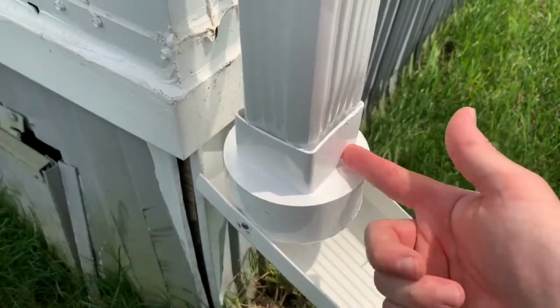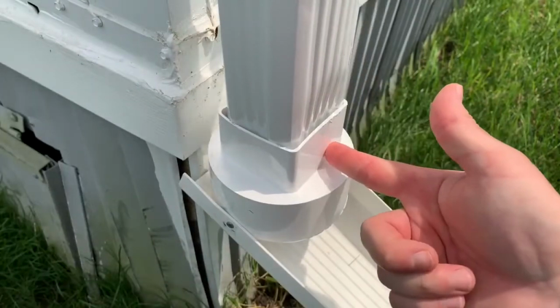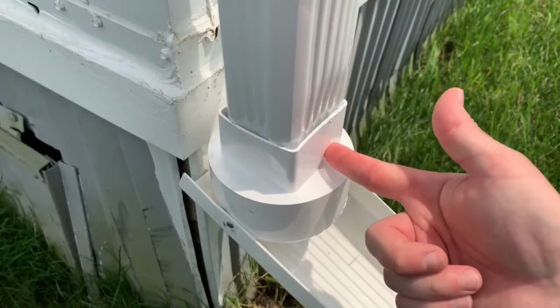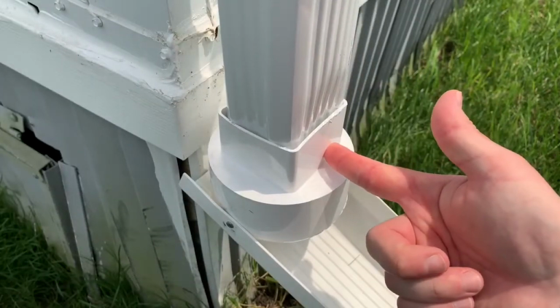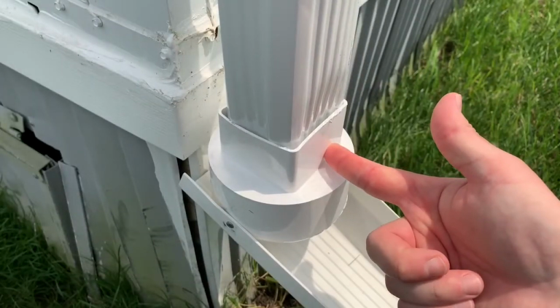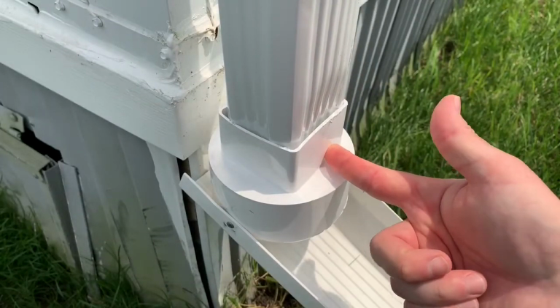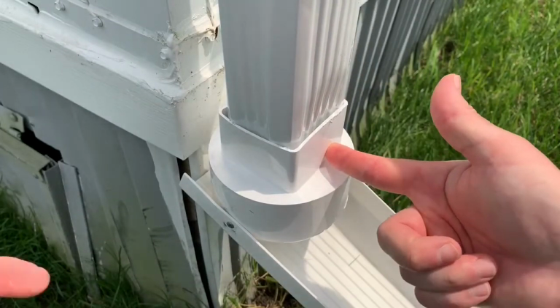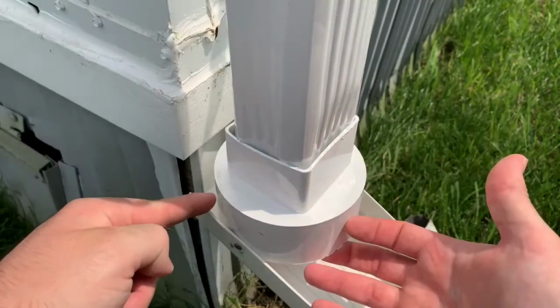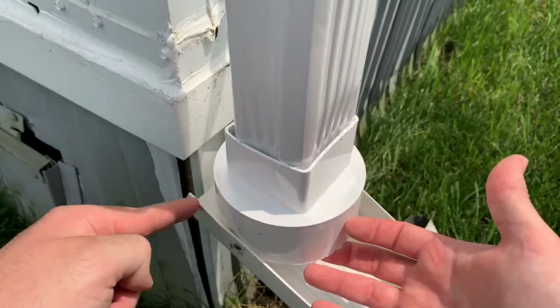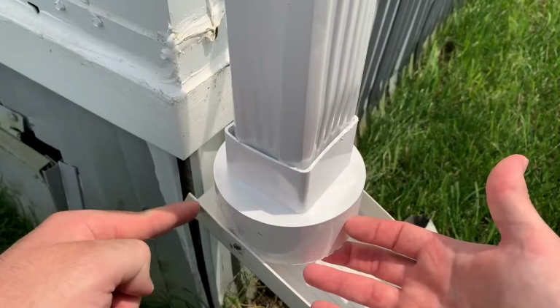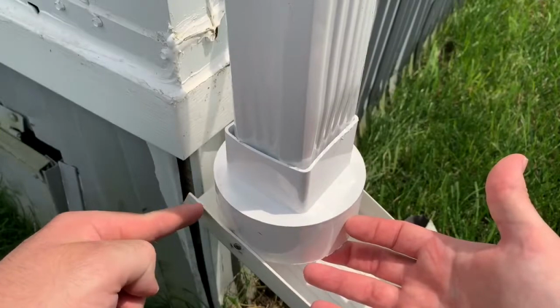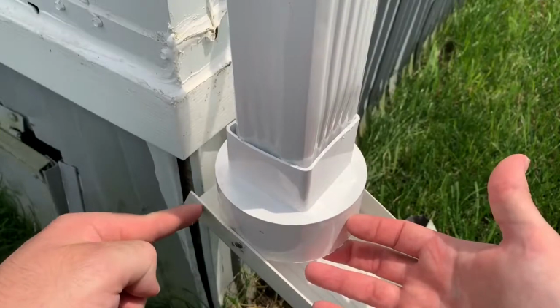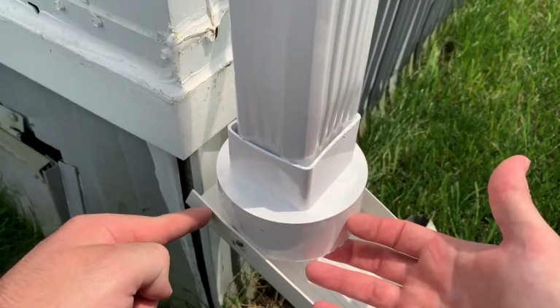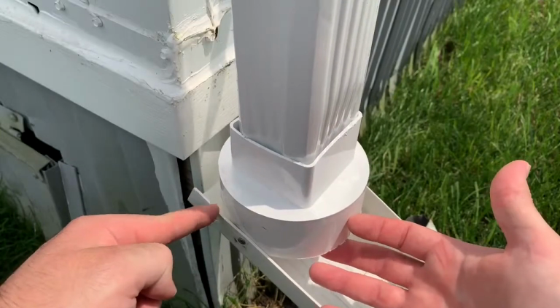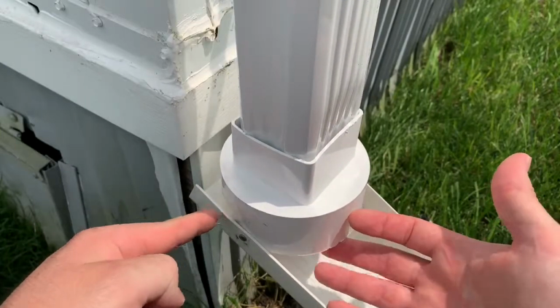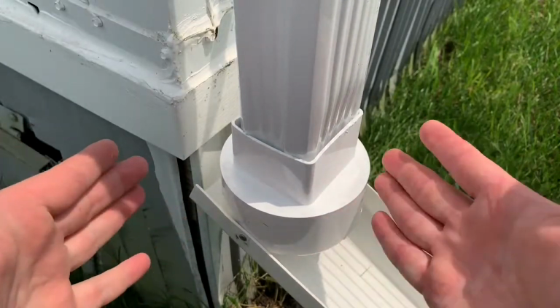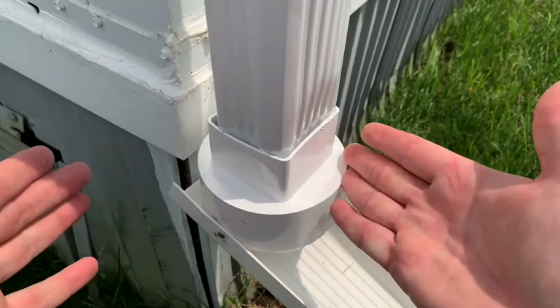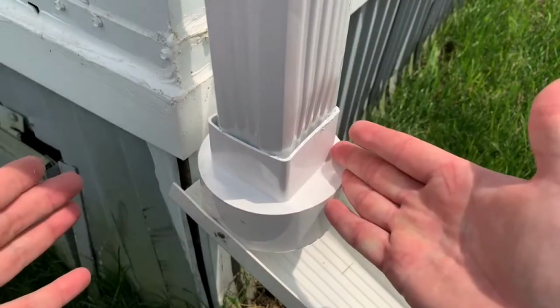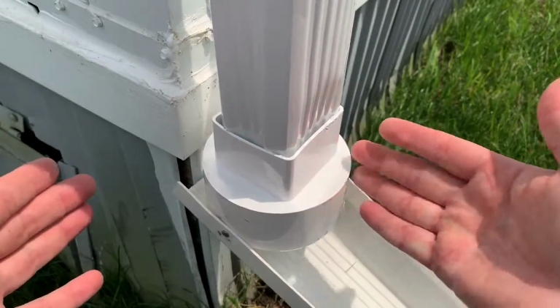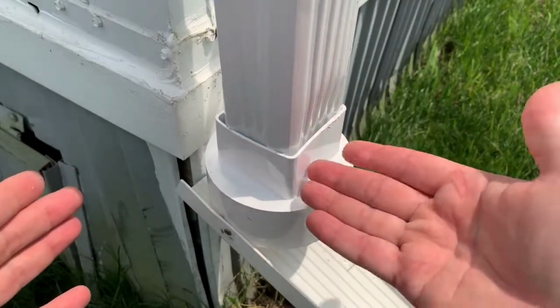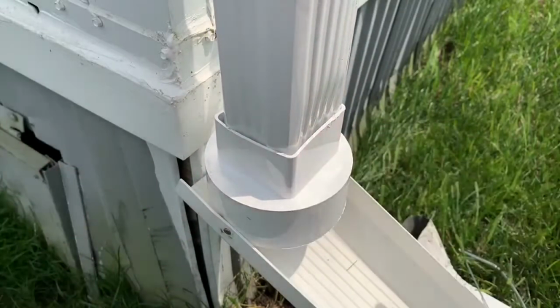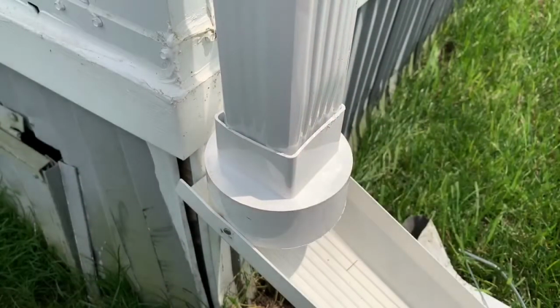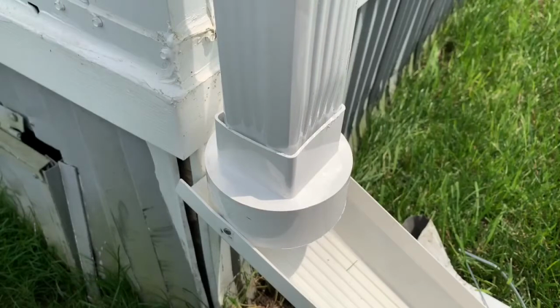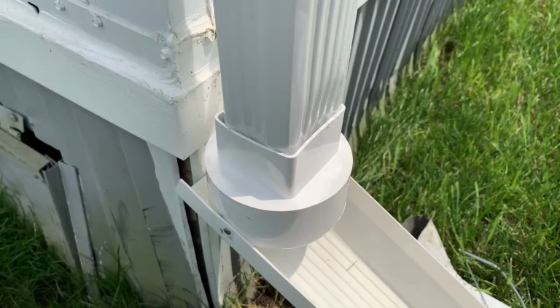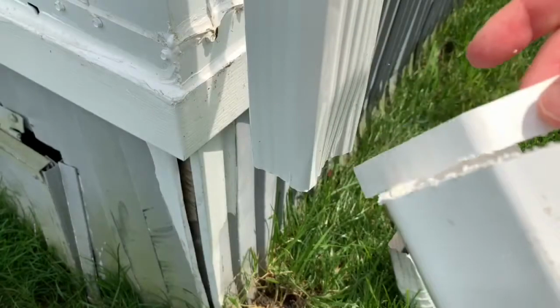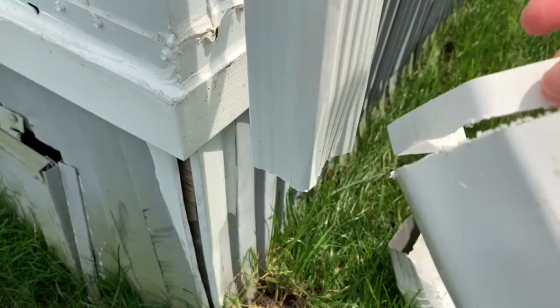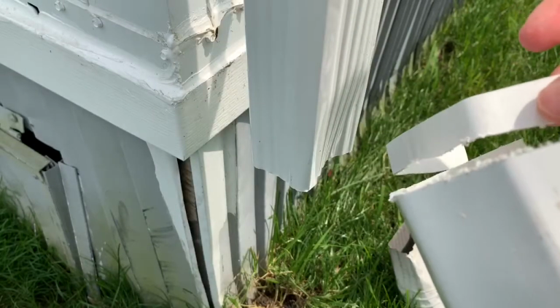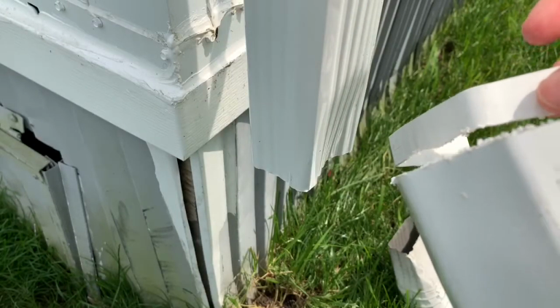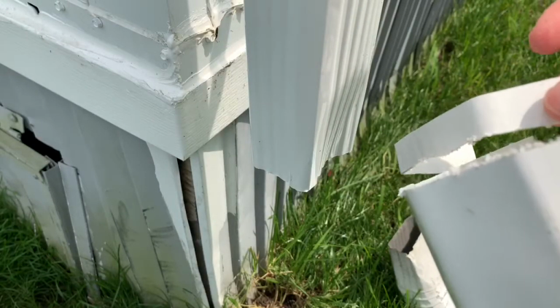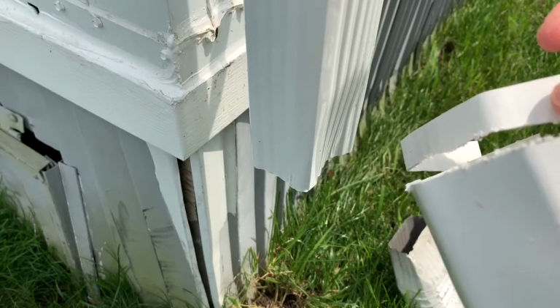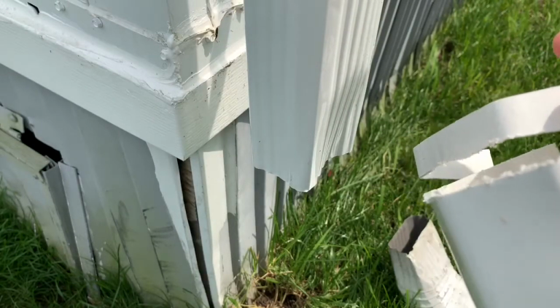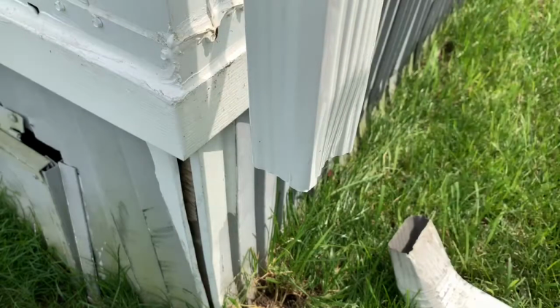Once you go to put this up against the house, it's going to stick off the house a little bit. Before you install it, just trim off a little bit of this plastic — that'll make it sit flush up against the house and make it a little bit easier to install. Cut off a piece off the back to make it fit up against the house a little bit easier.